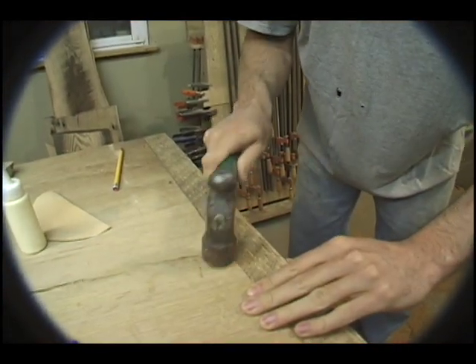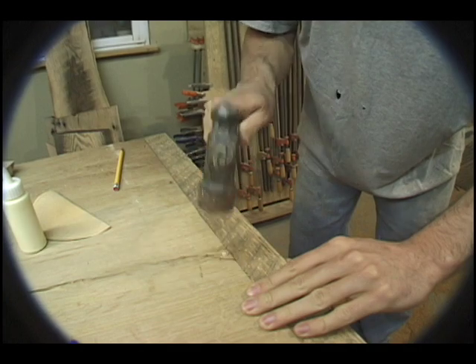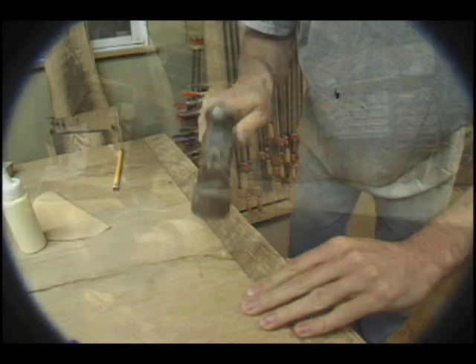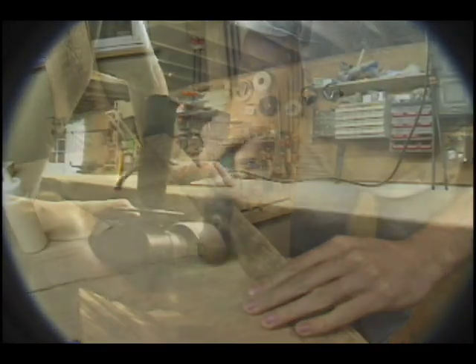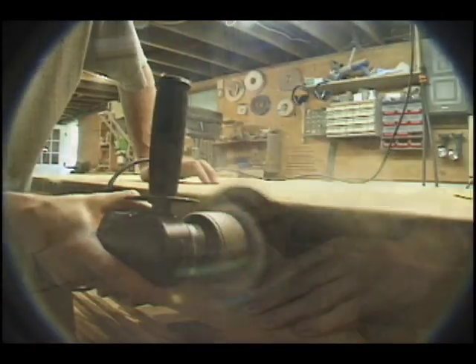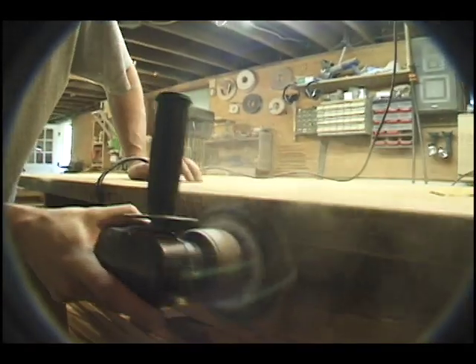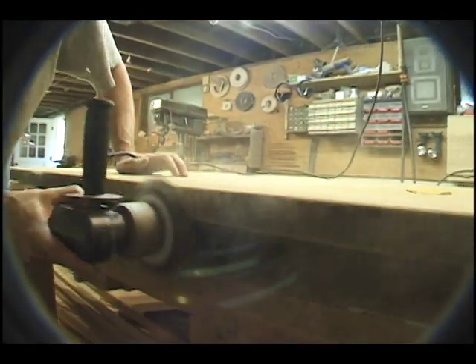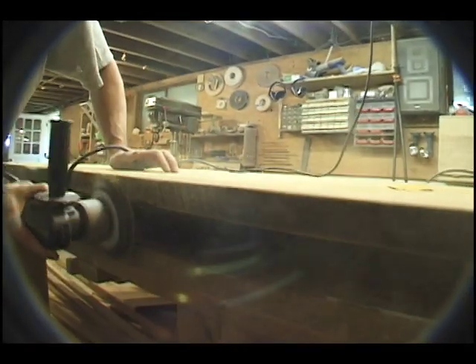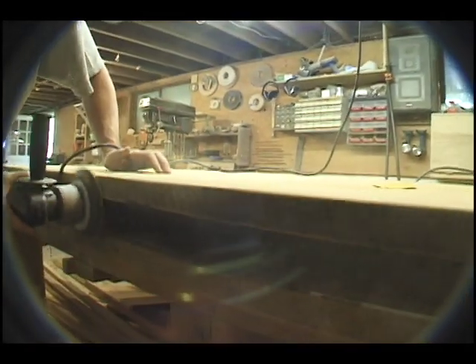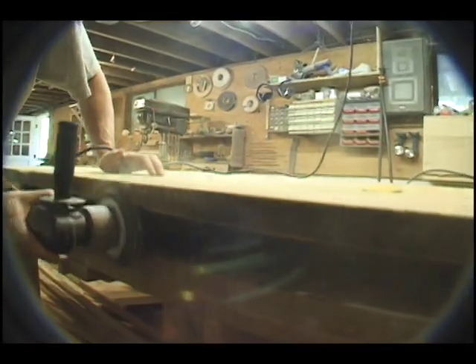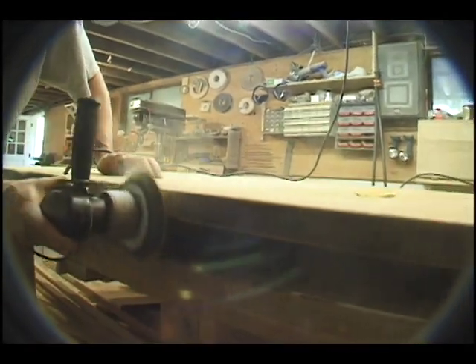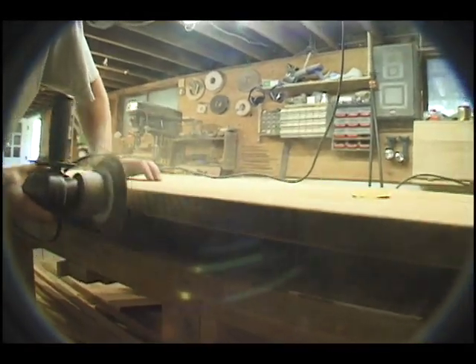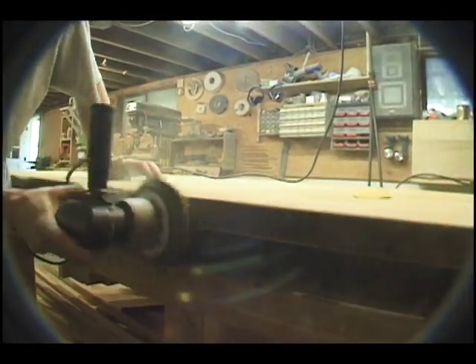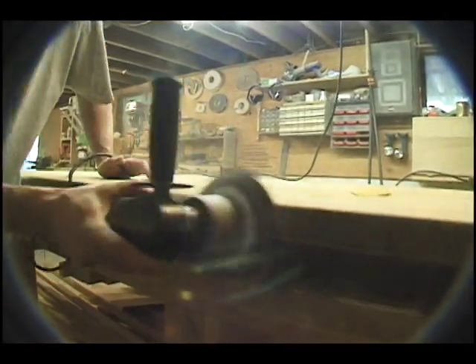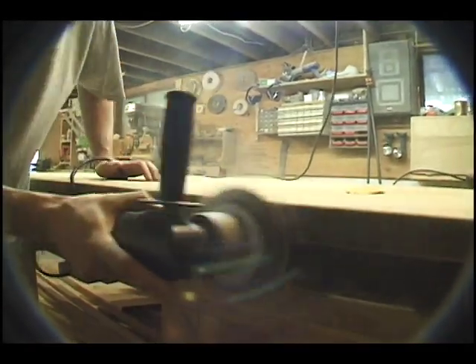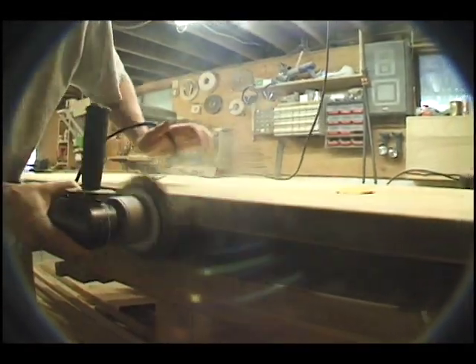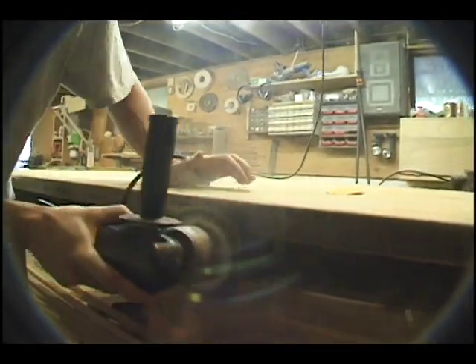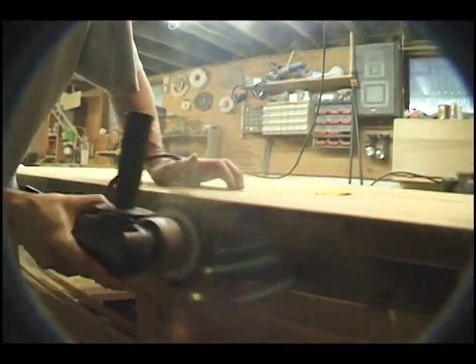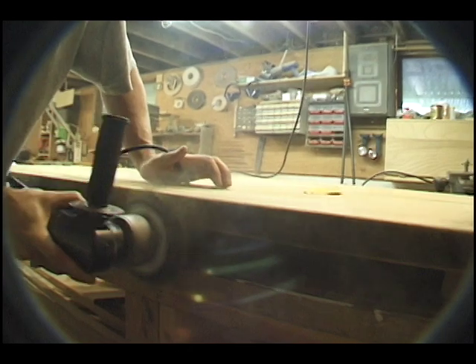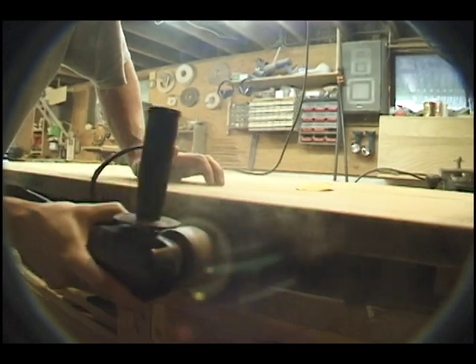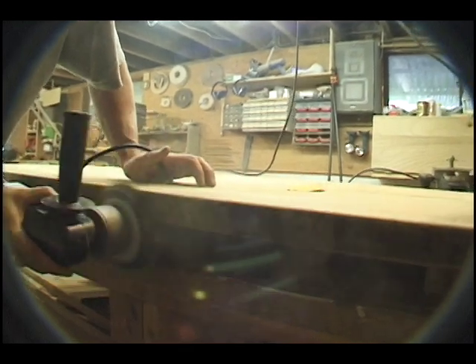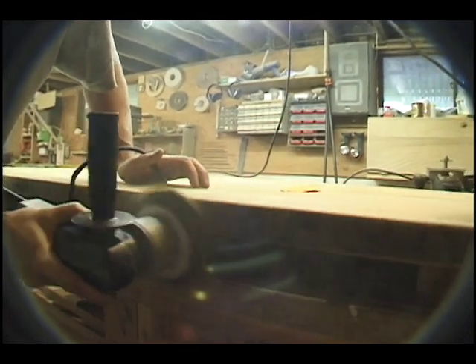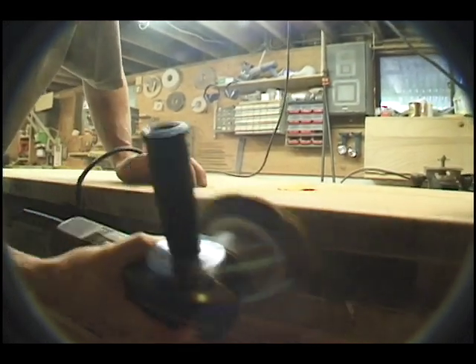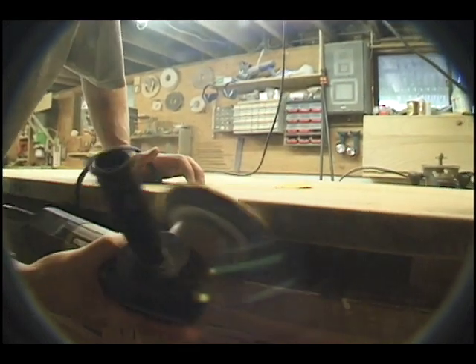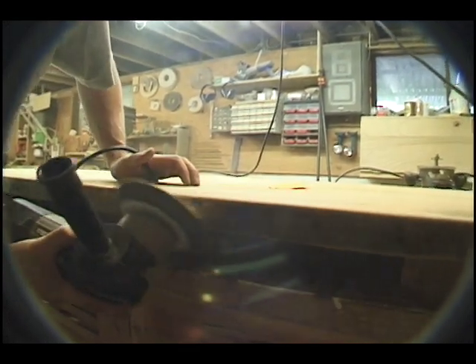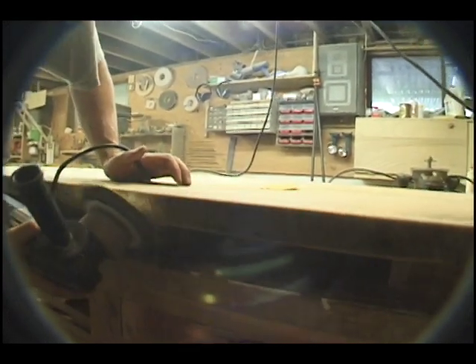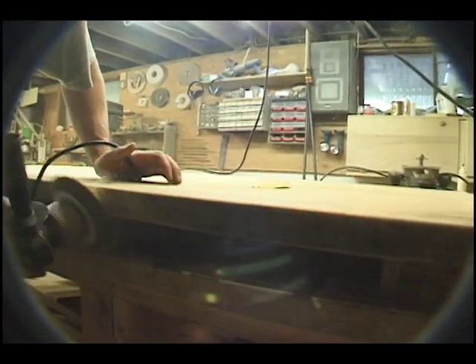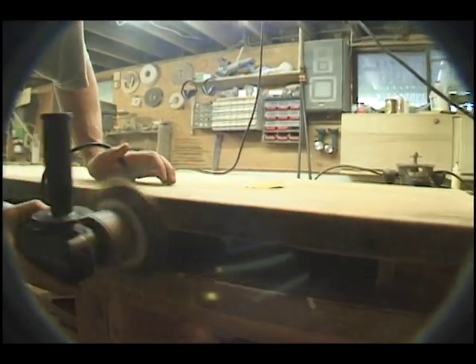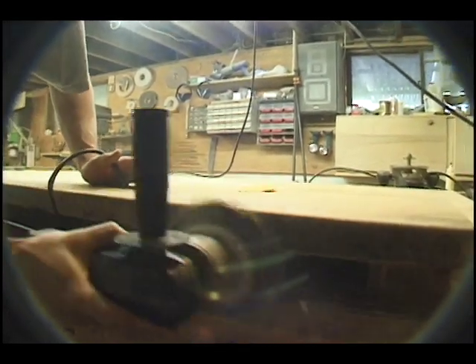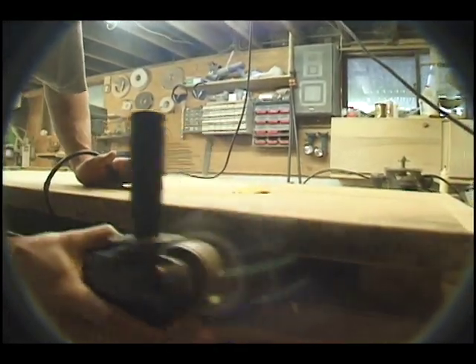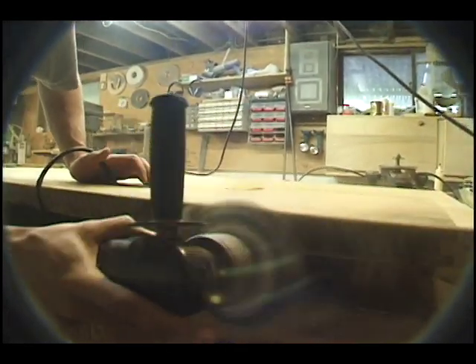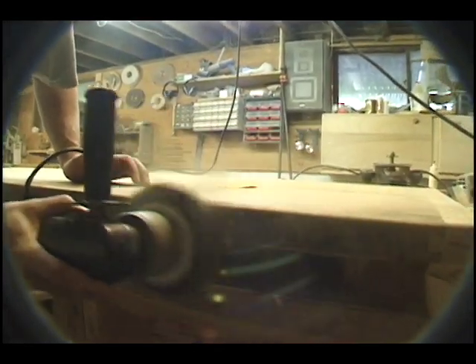At this point the entire table top can be sanded. We remove just enough material to make it smooth to the touch and yet retain as much of the aged surface patina as possible.